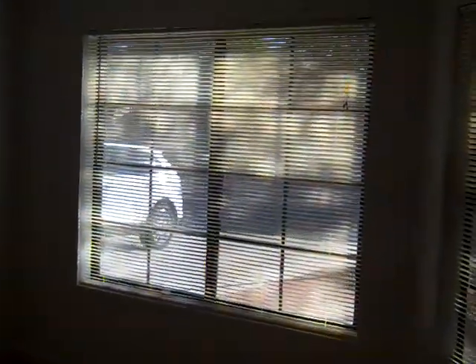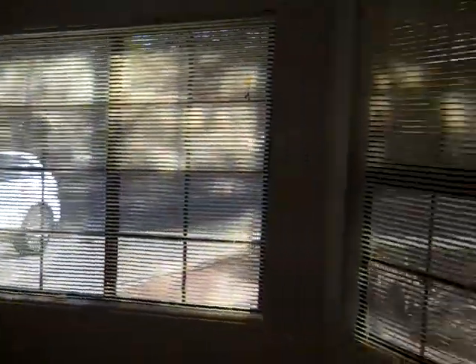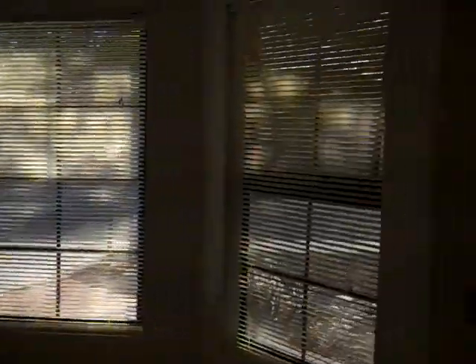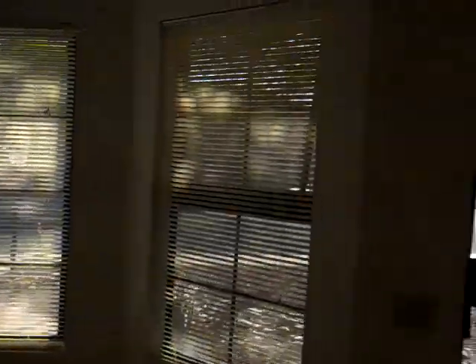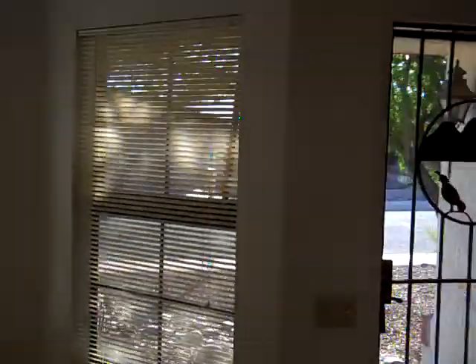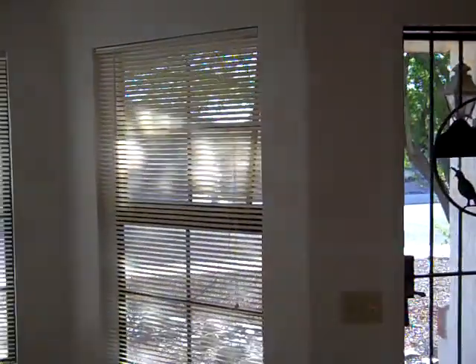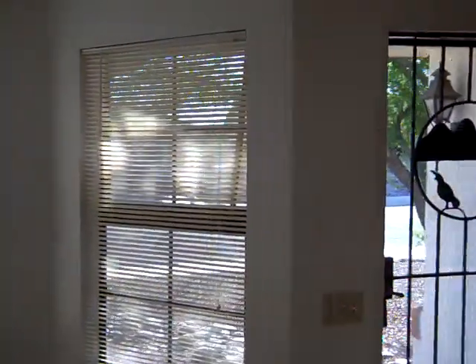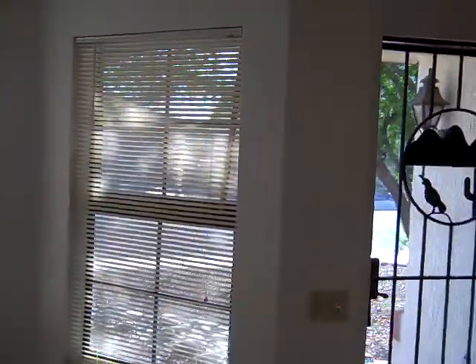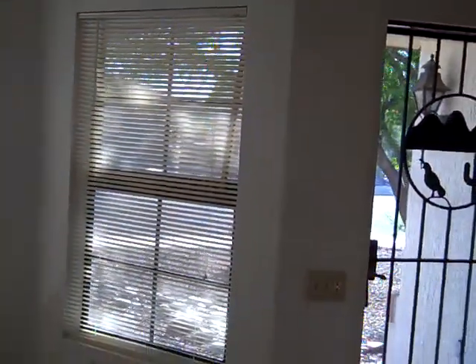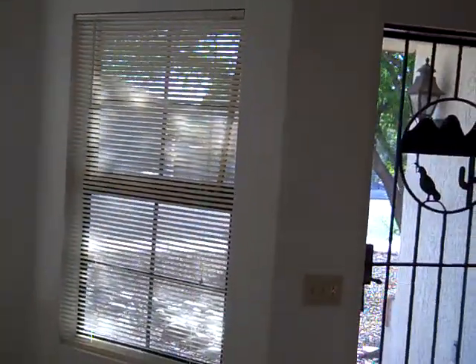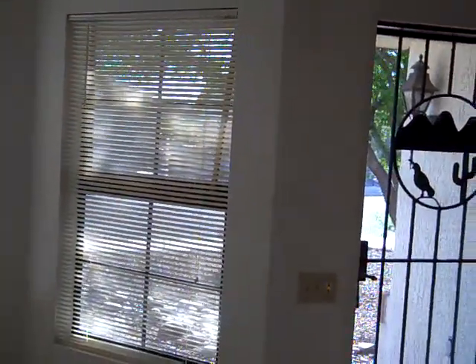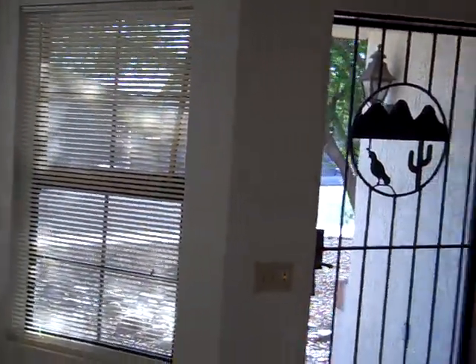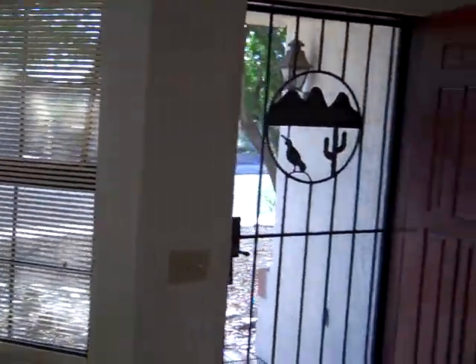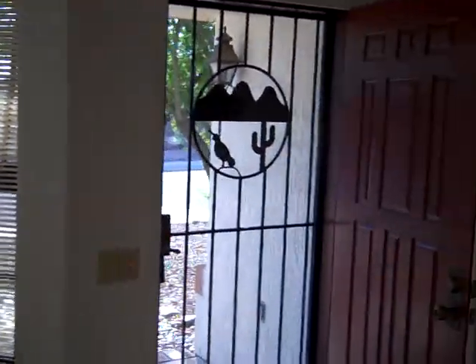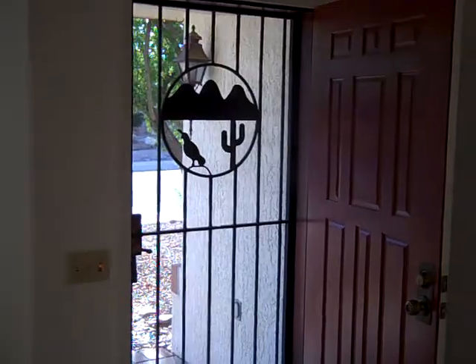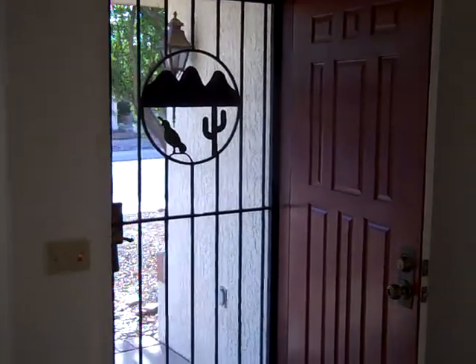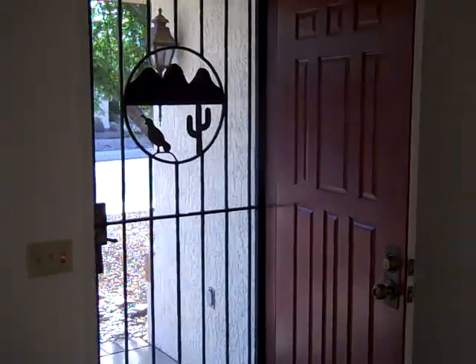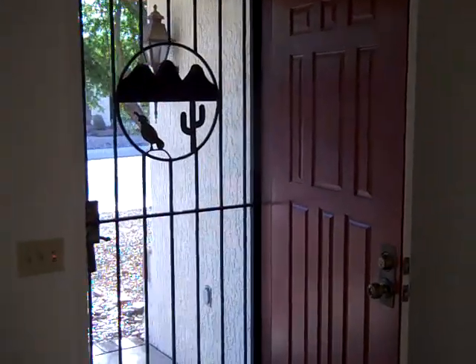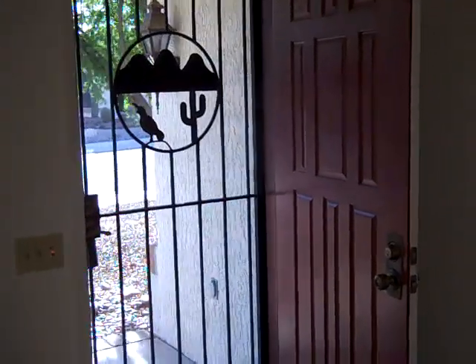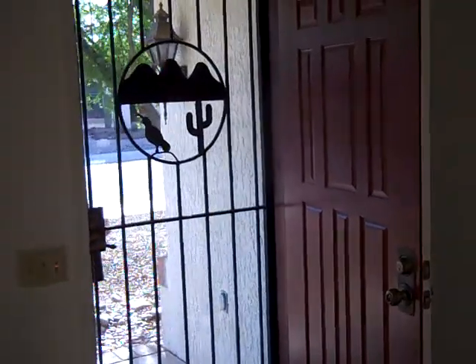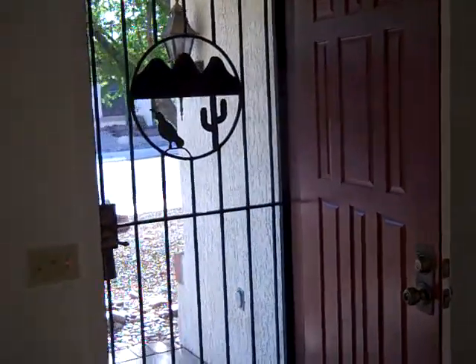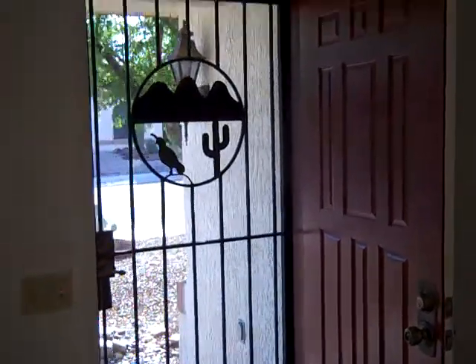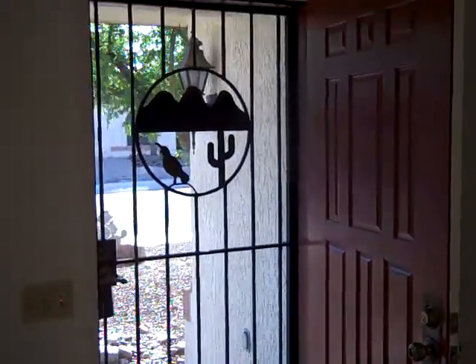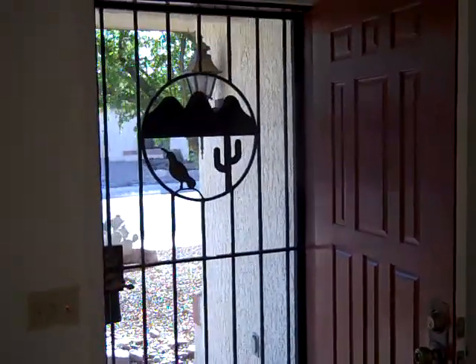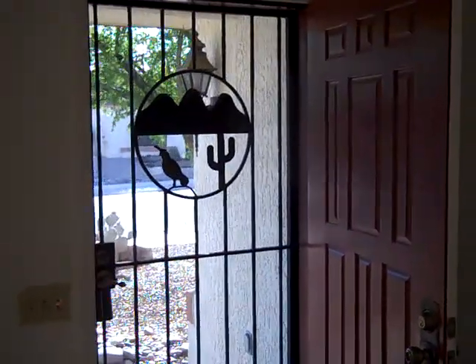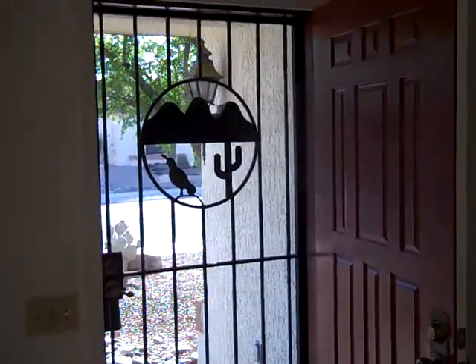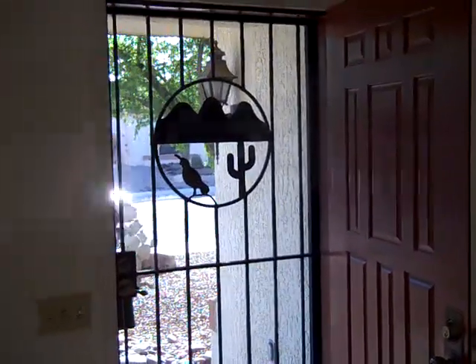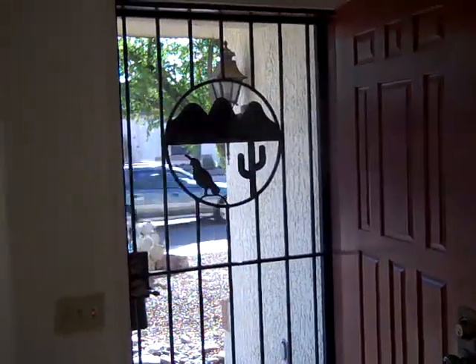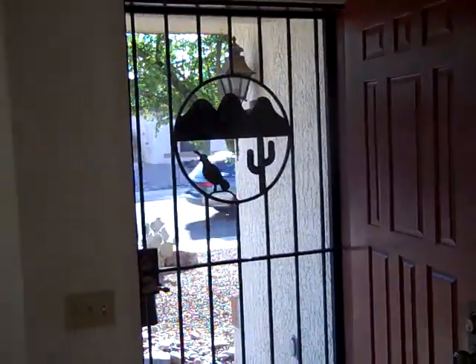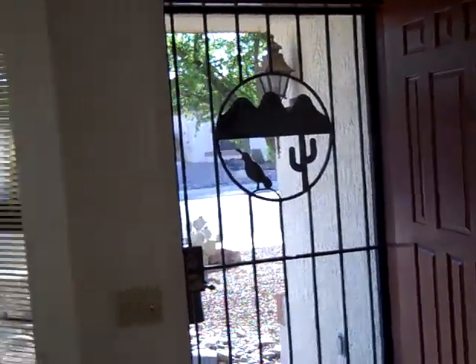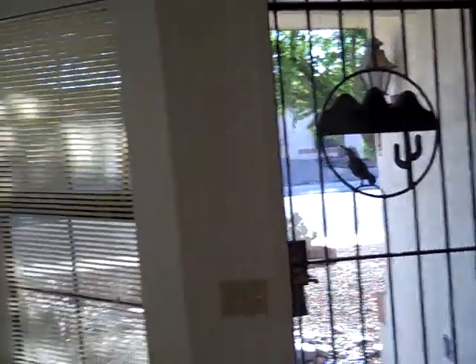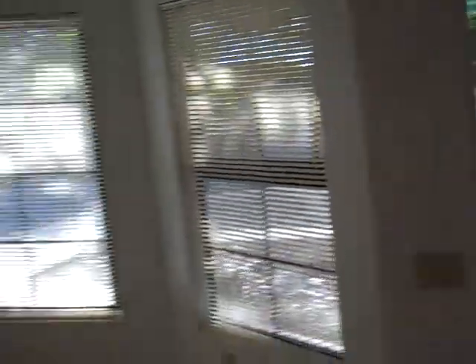There's one big window and another big window there. And then there's the front door that has that security door on it with a little quail and cactus and mountain design on it.